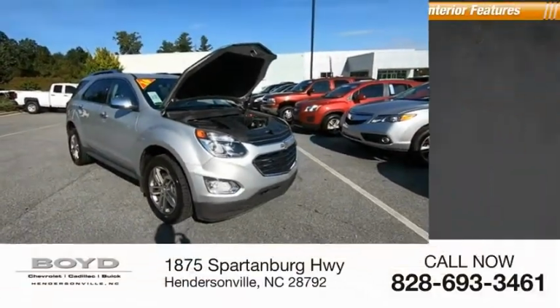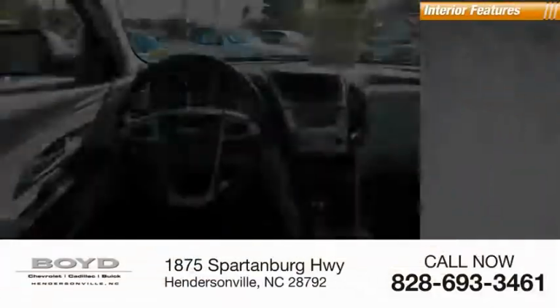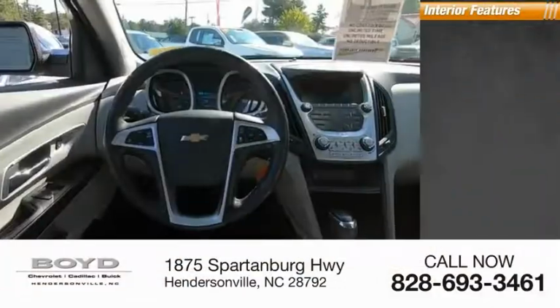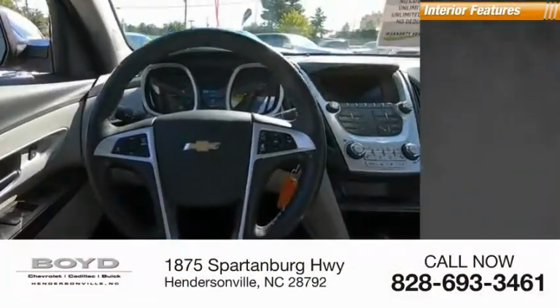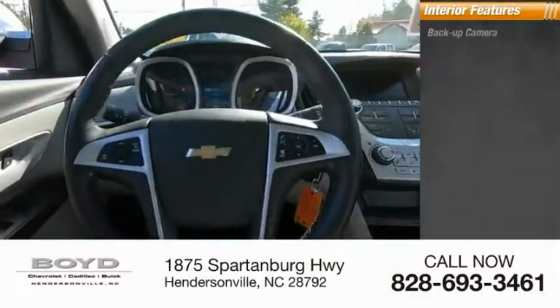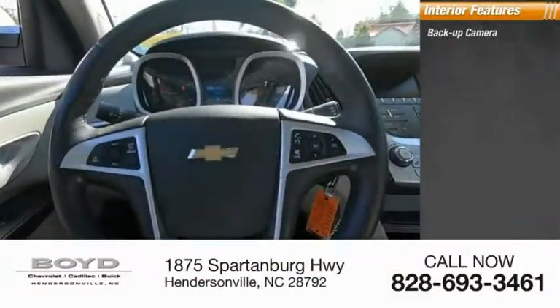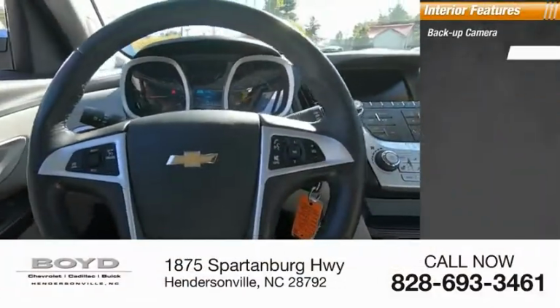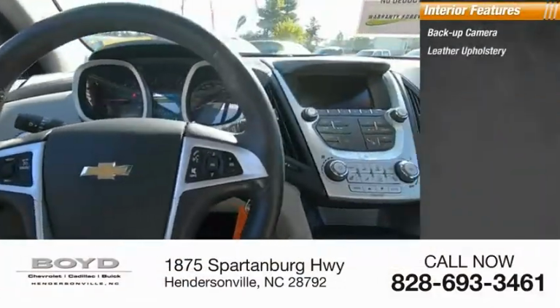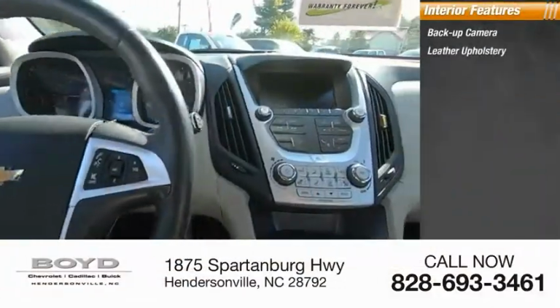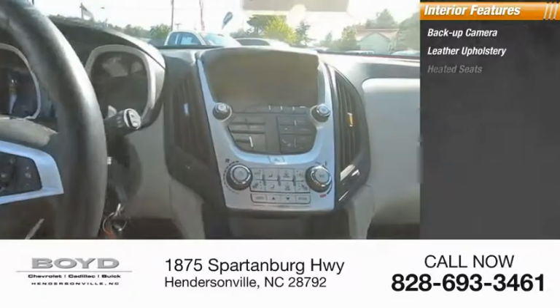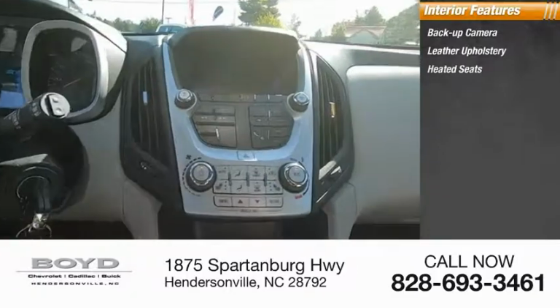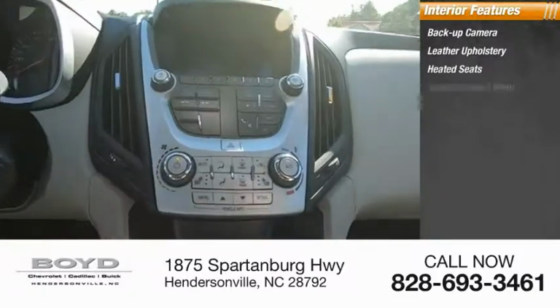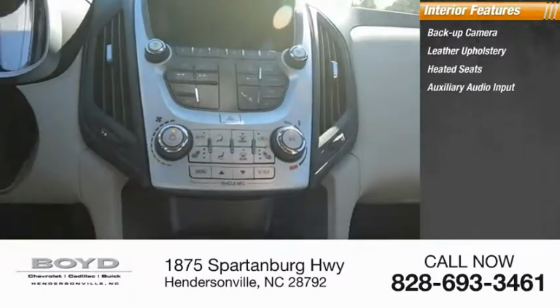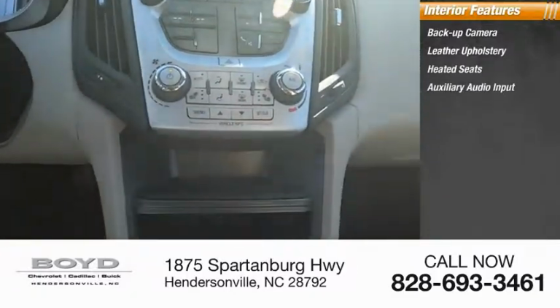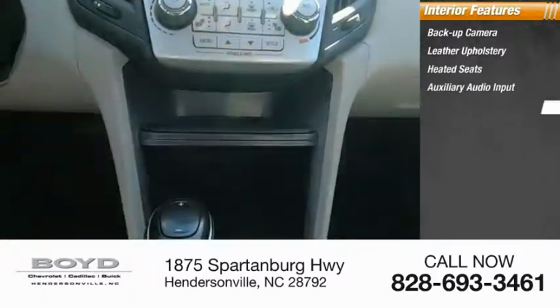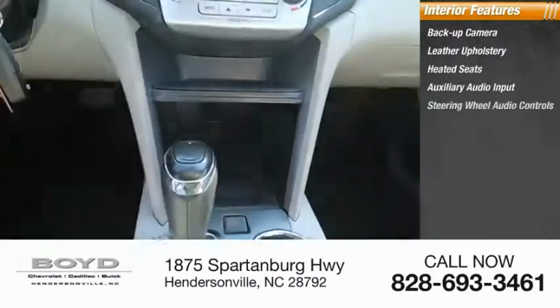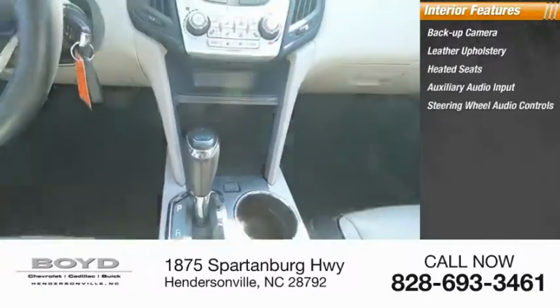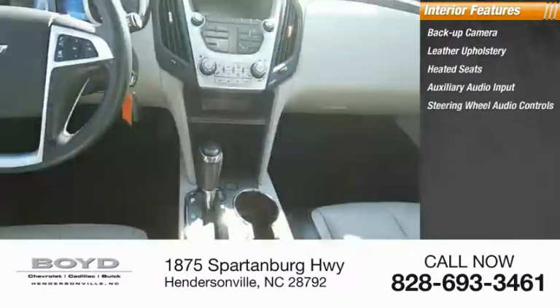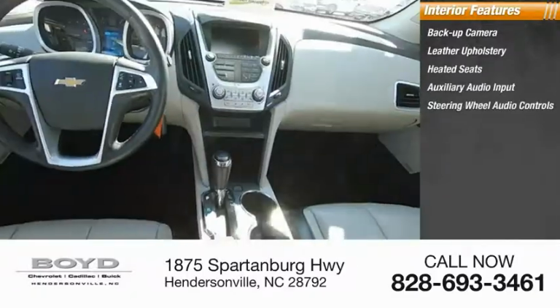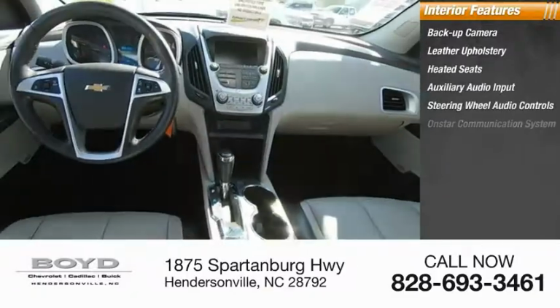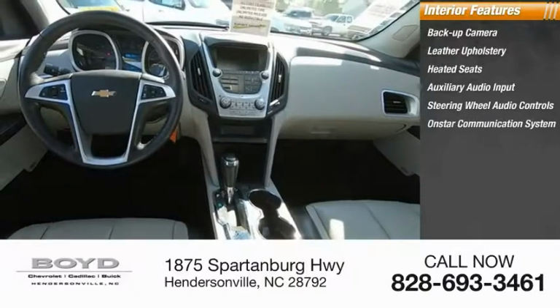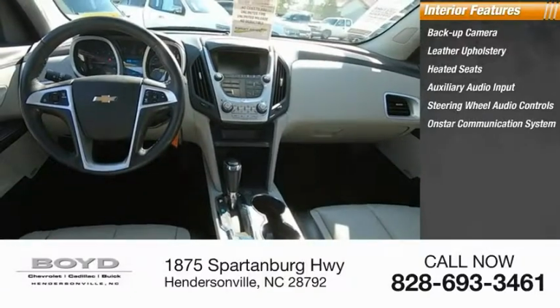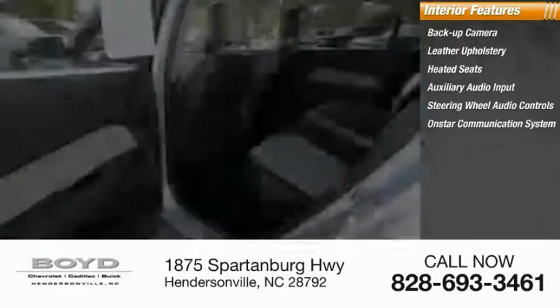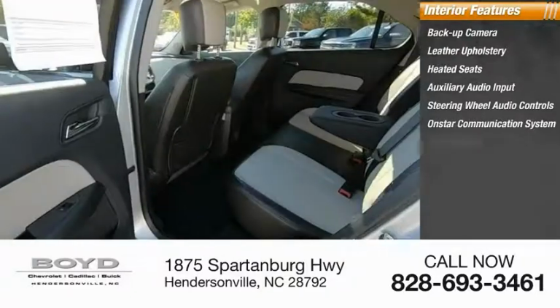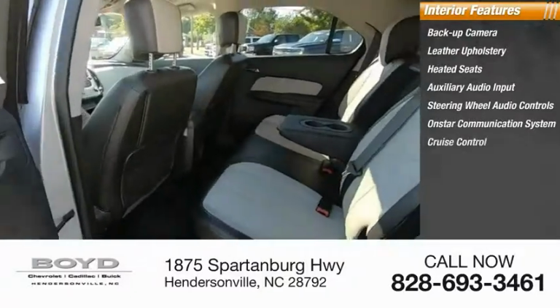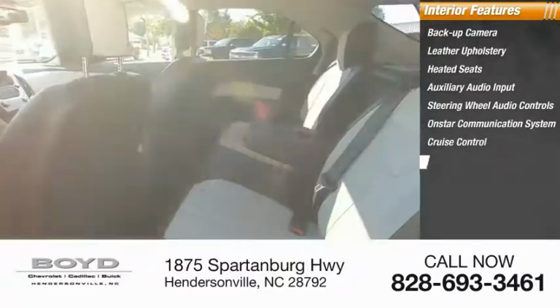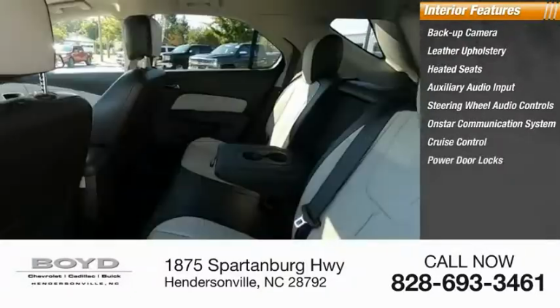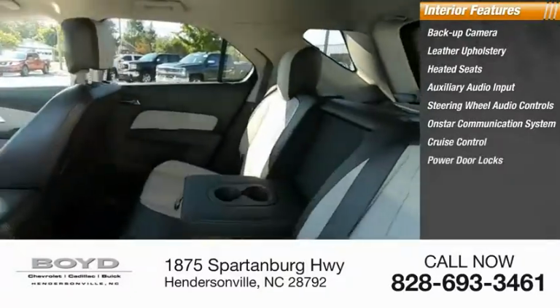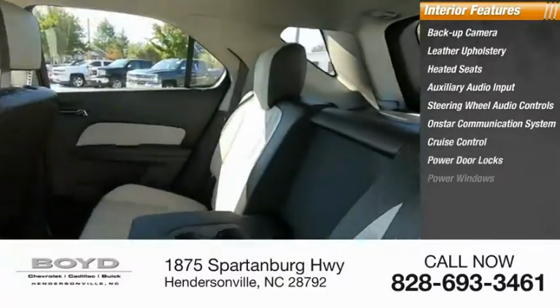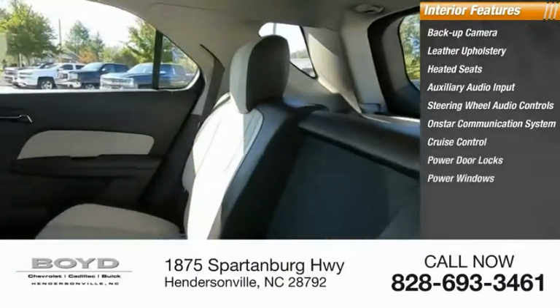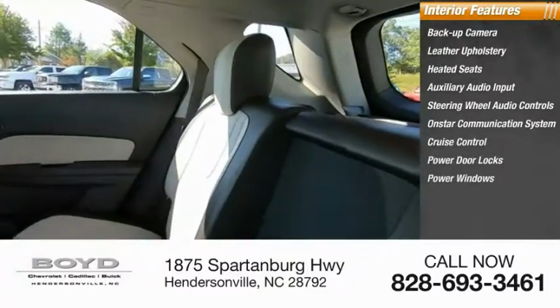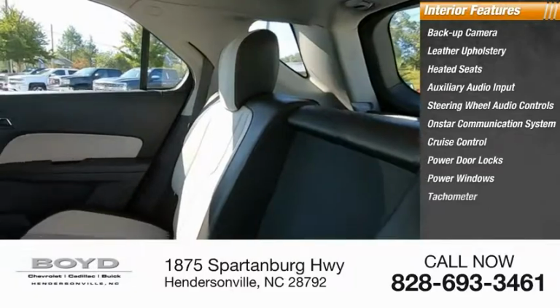Inside you'll find a backup camera, leather upholstery, heated seats, auxiliary audio input, steering wheel audio controls, OnStar communication system, cruise control, power door locks, power windows, and tachometer.